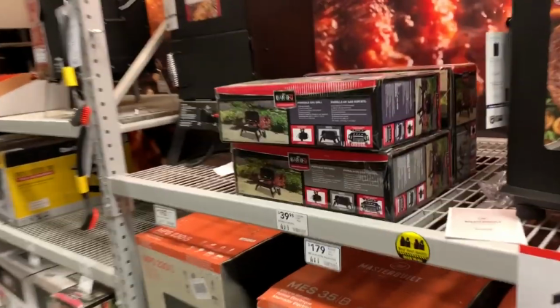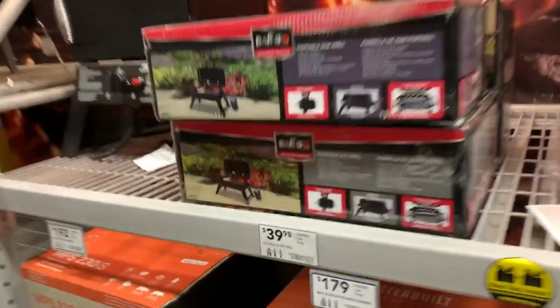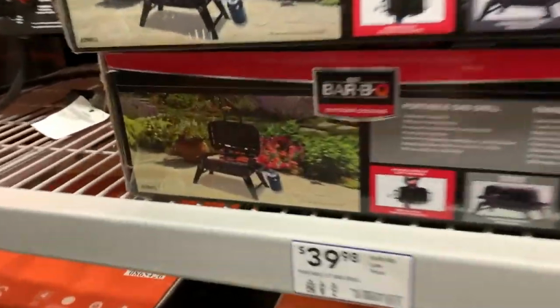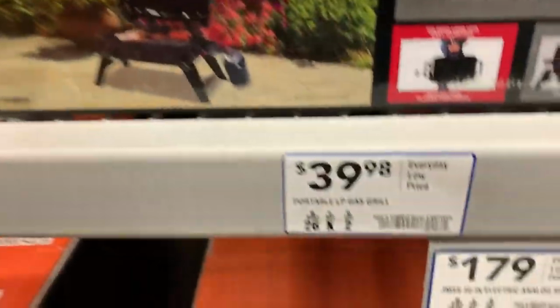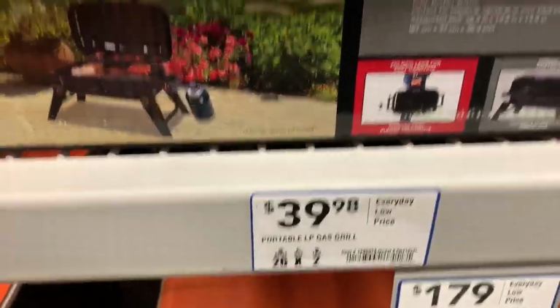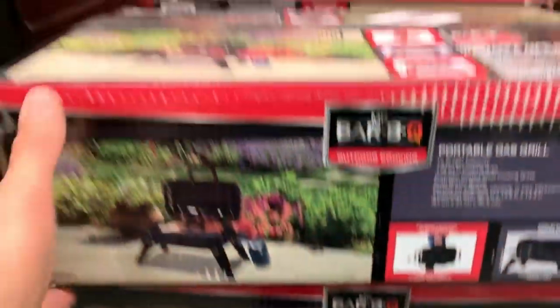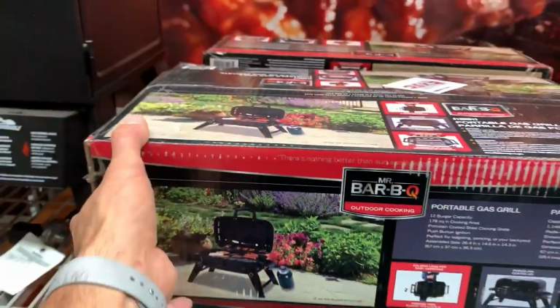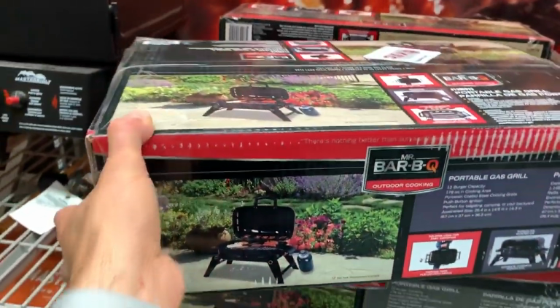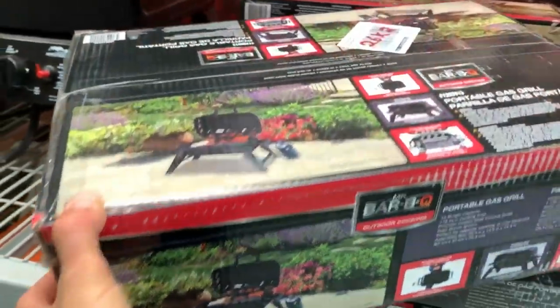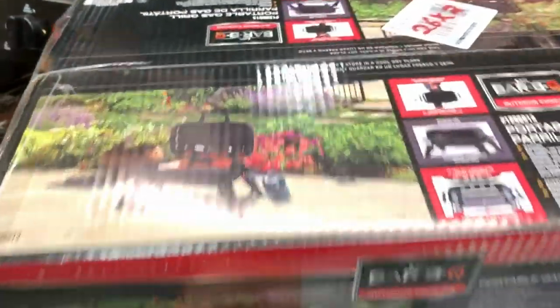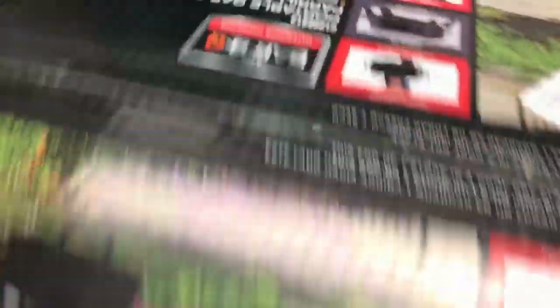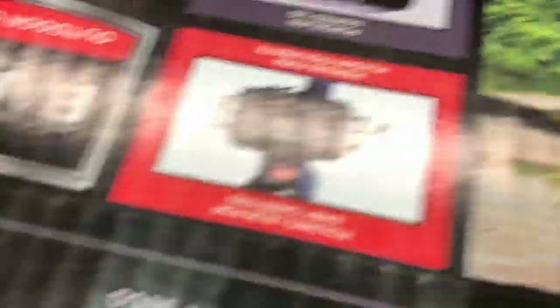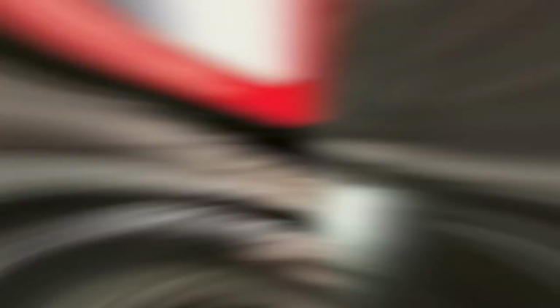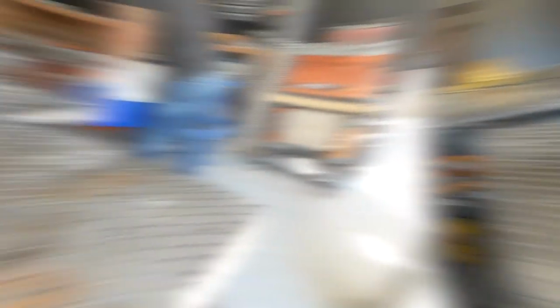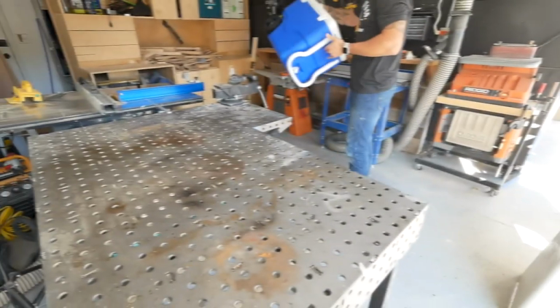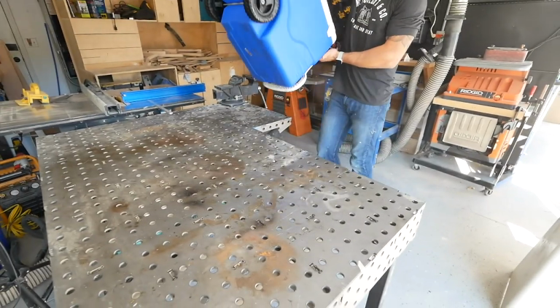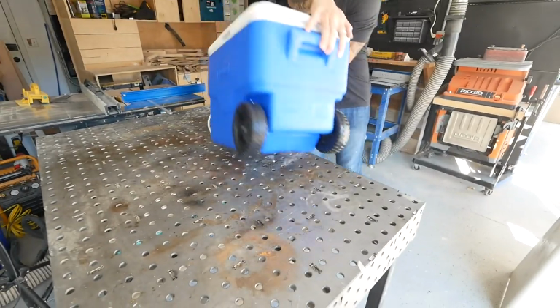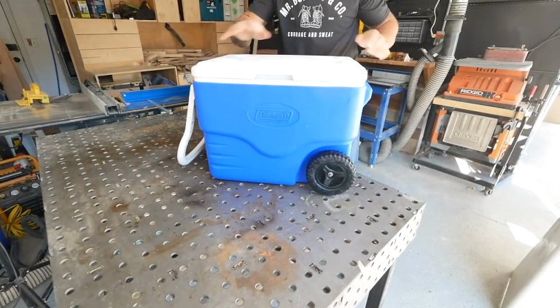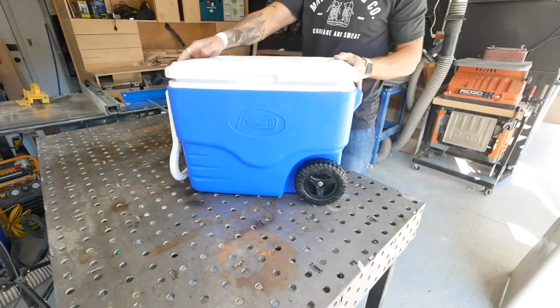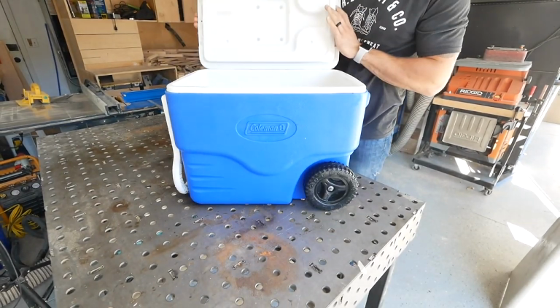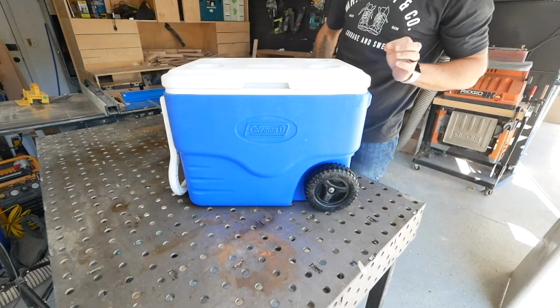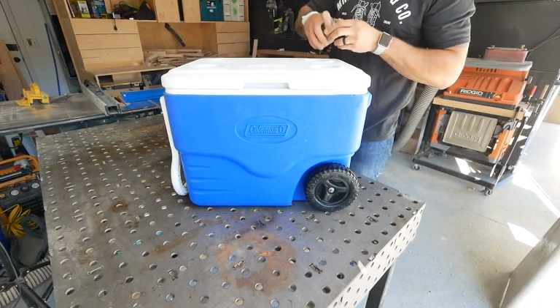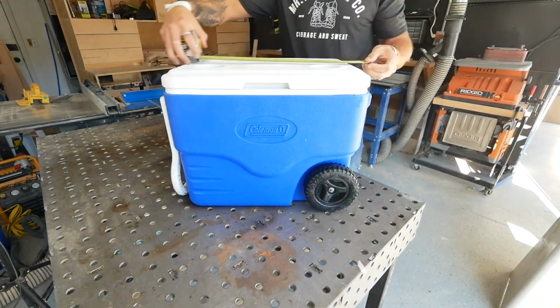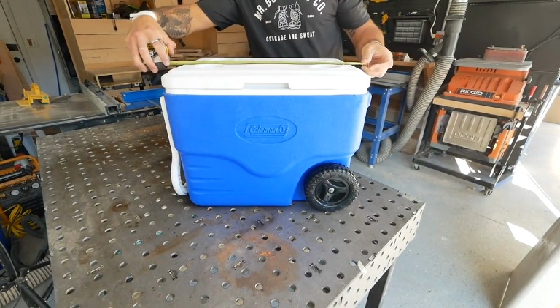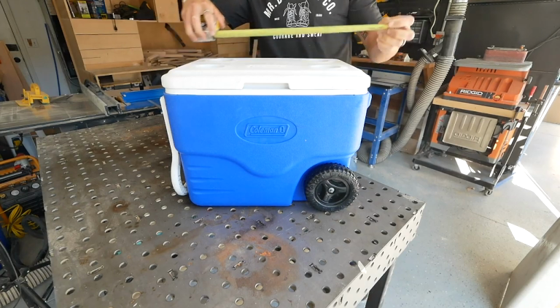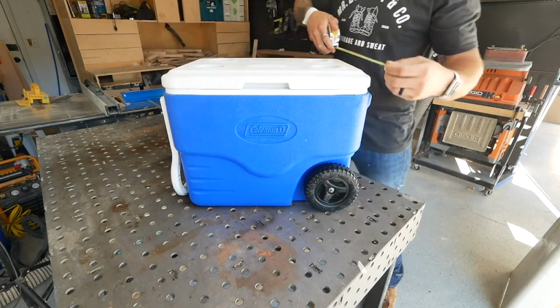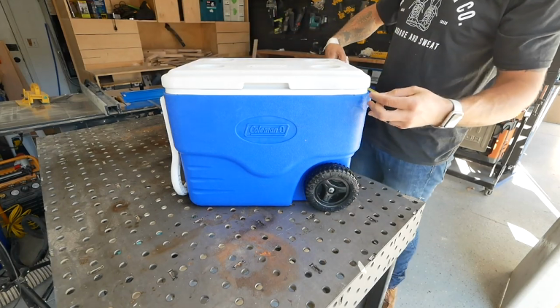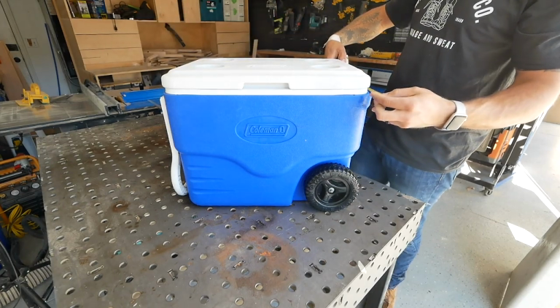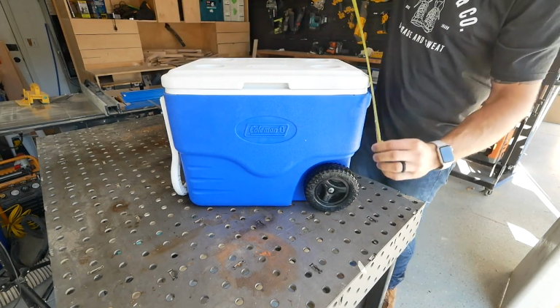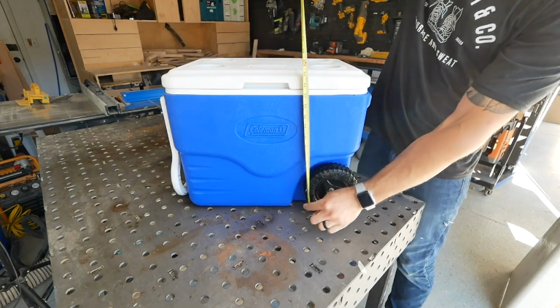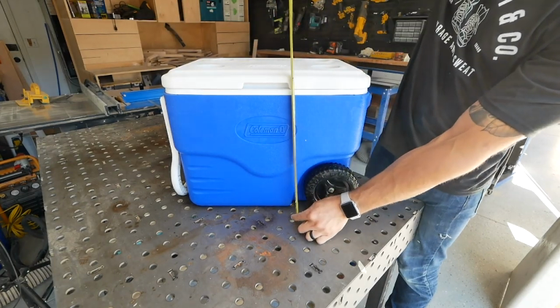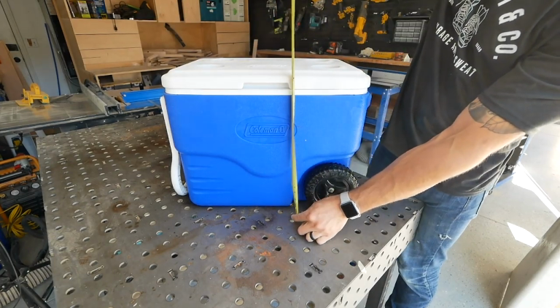...is to have your grill and cooler already. So I picked up the cheapest, smallest portable grill I could find - it's like a single burner gas. And for the cooler, I've had this cooler for the last five years, so I thought I probably won't miss it. I got all my measurements and the minimum size that I would need.